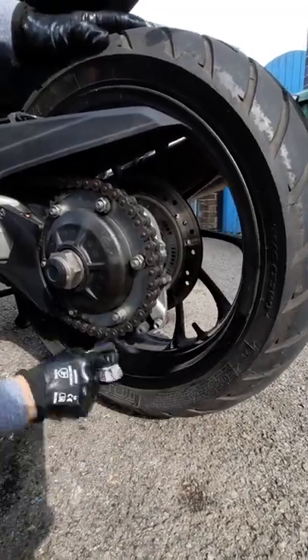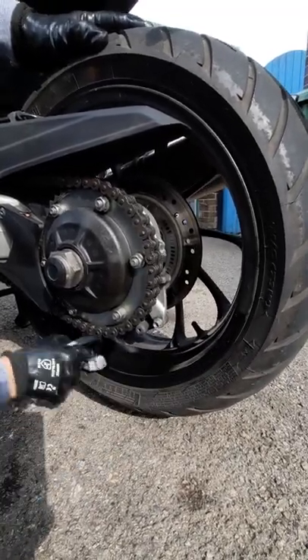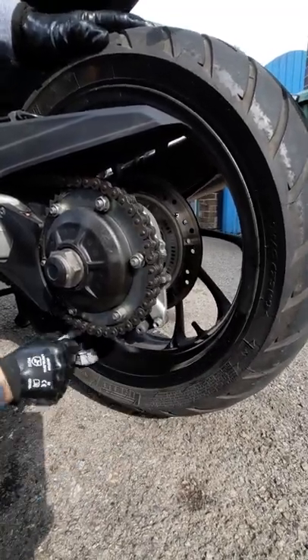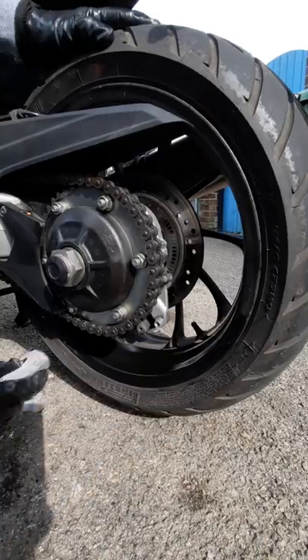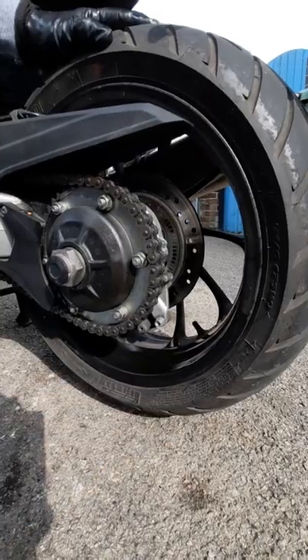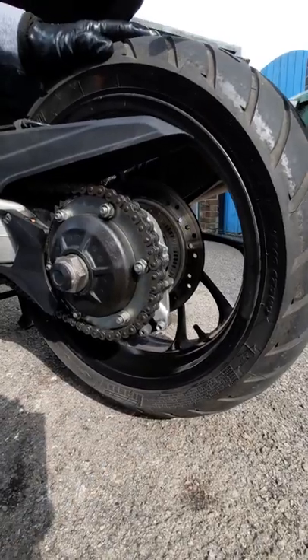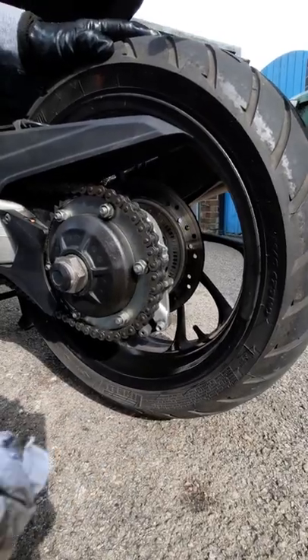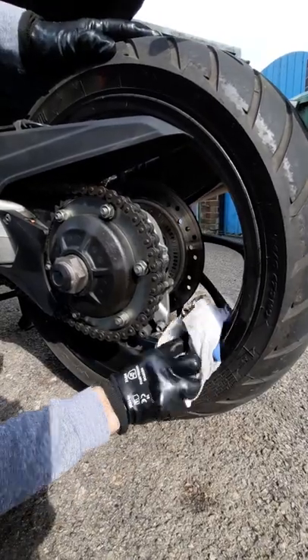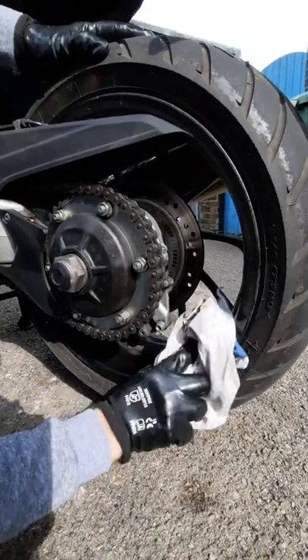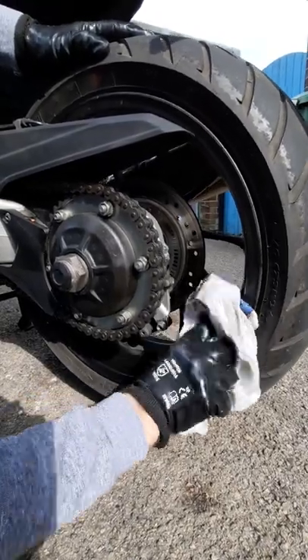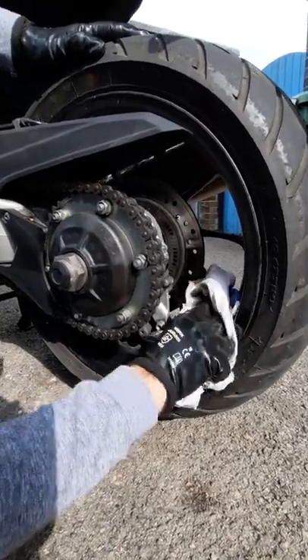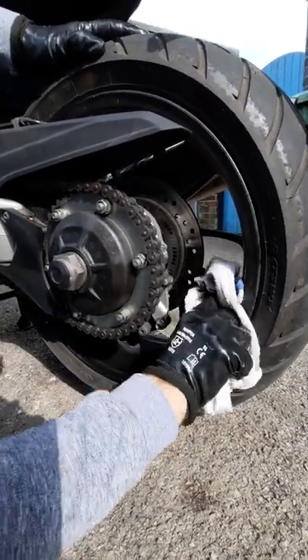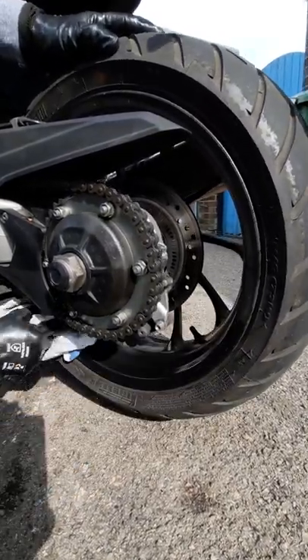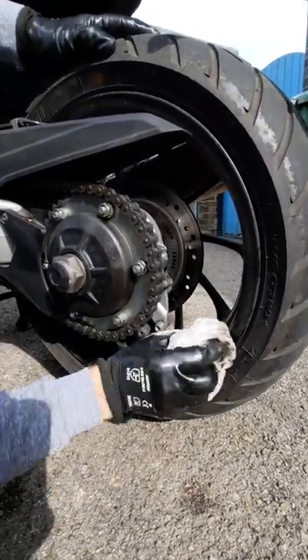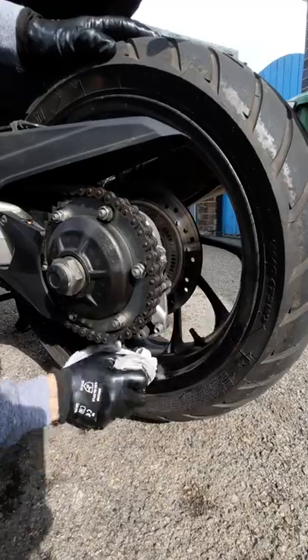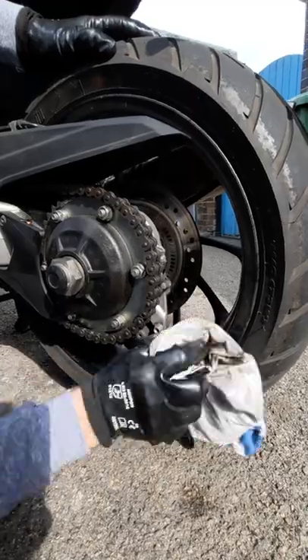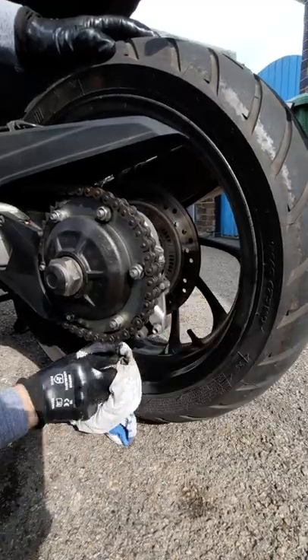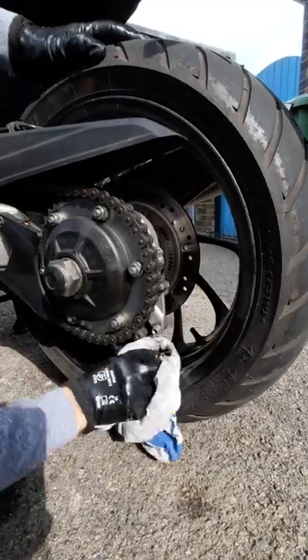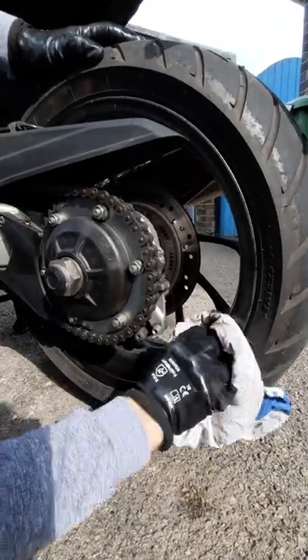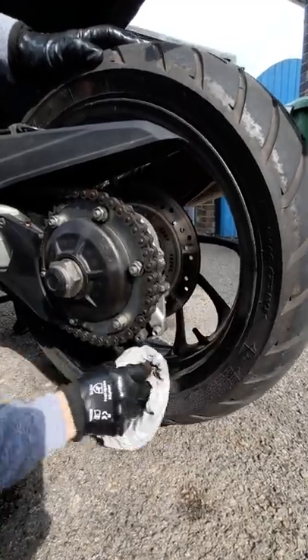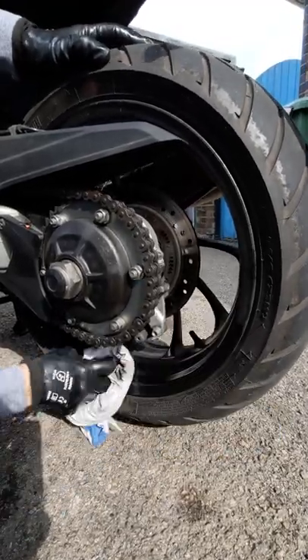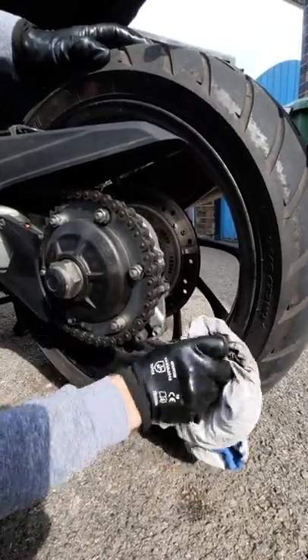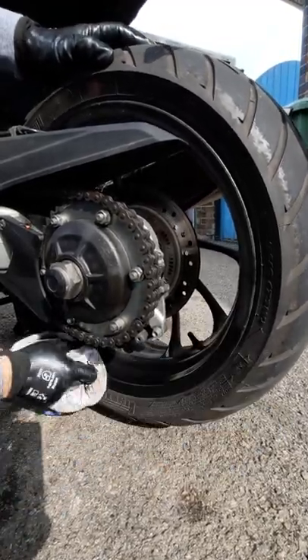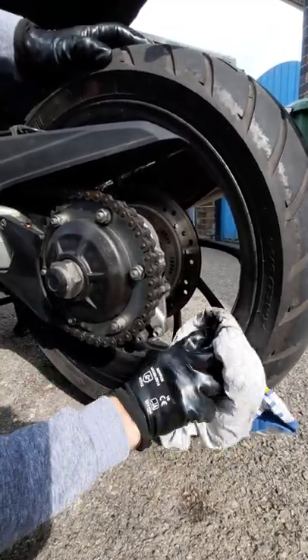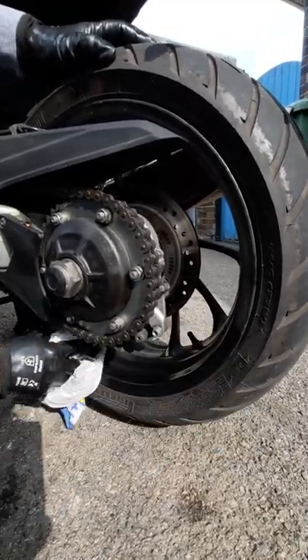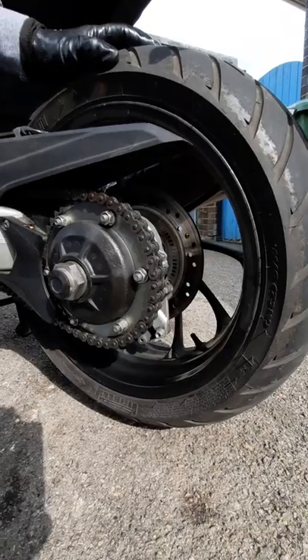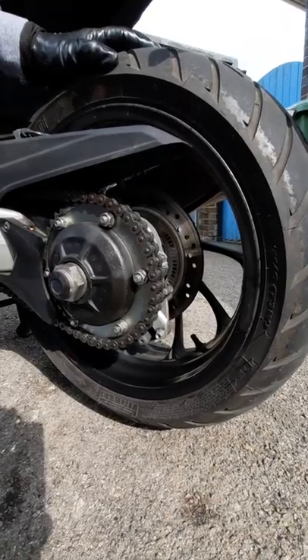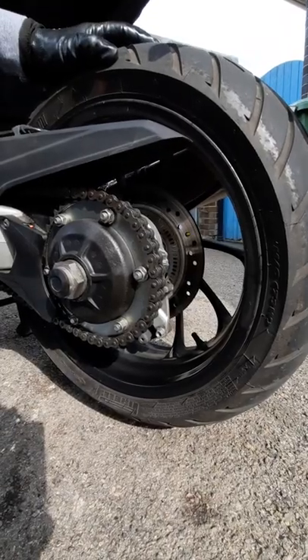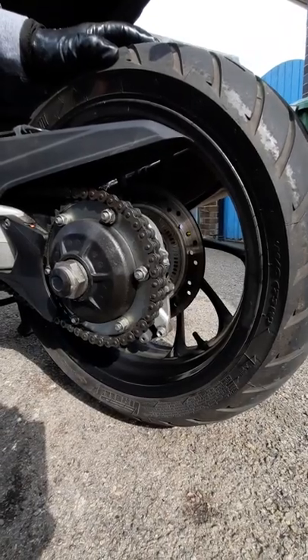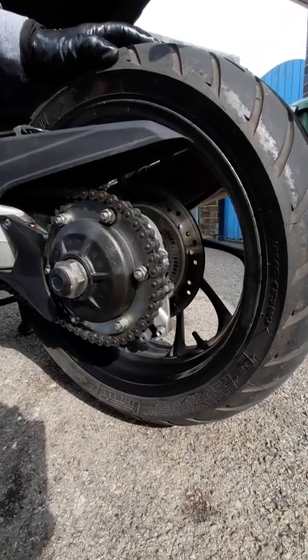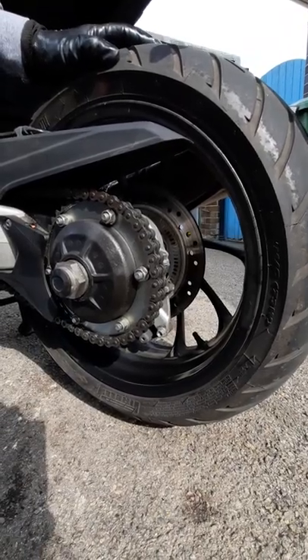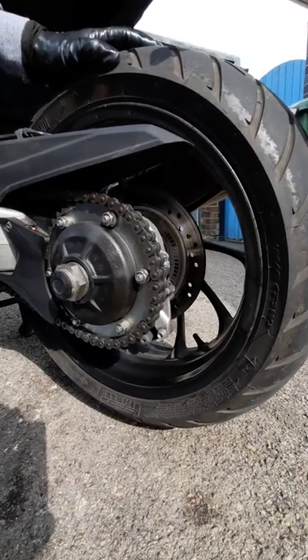These wheels are actually in a satin type finish, so they're not a shiny finish — they've got a metallic satin finish to them. And there we go, simple as that.